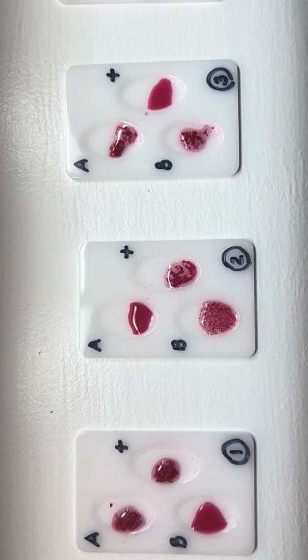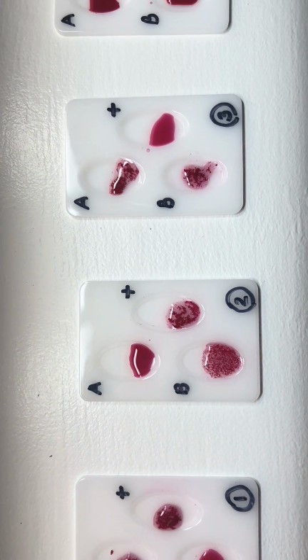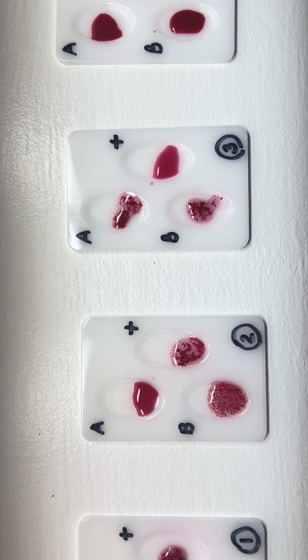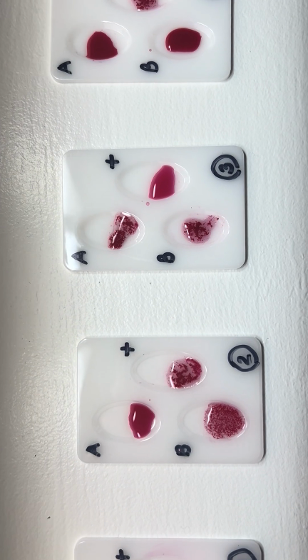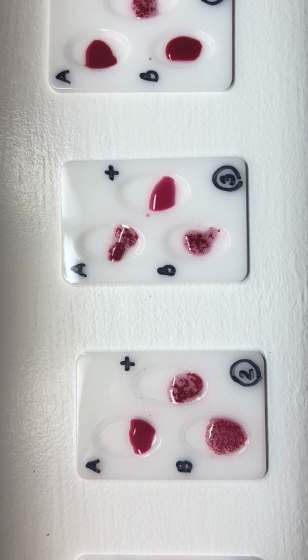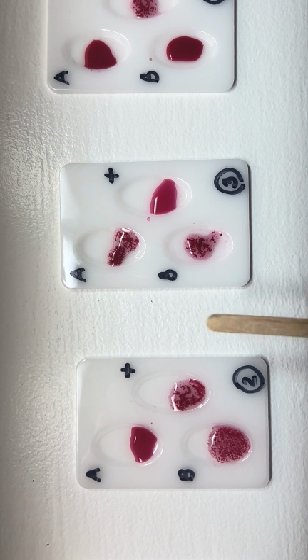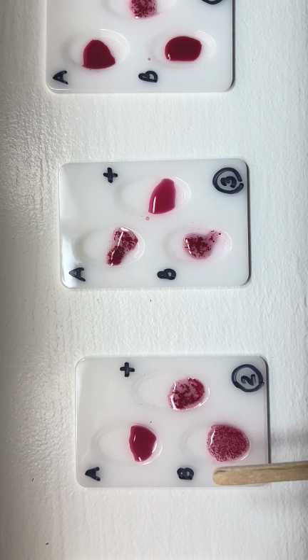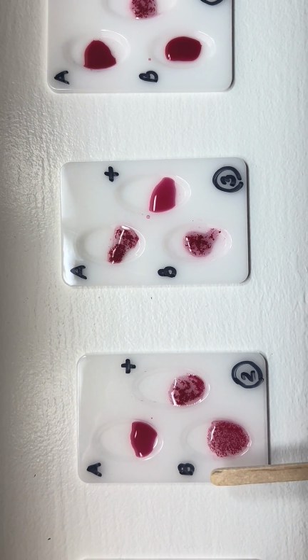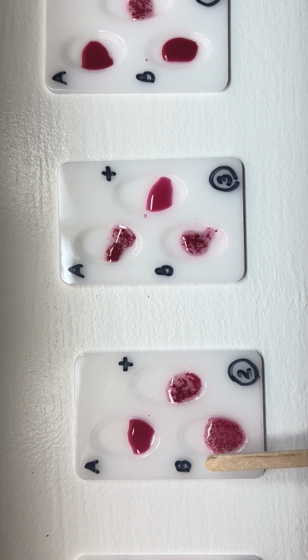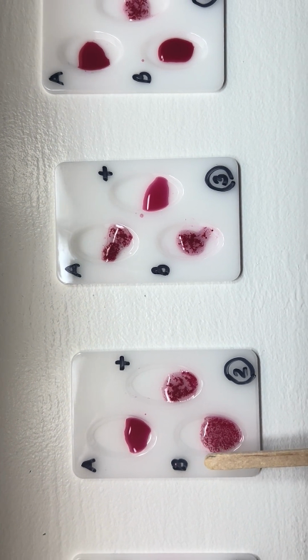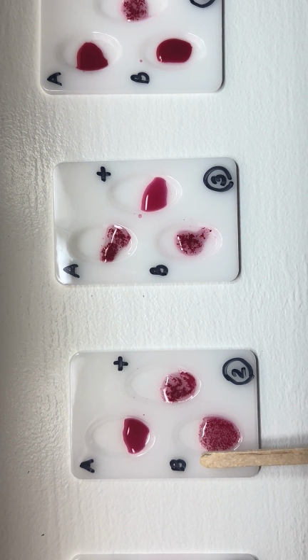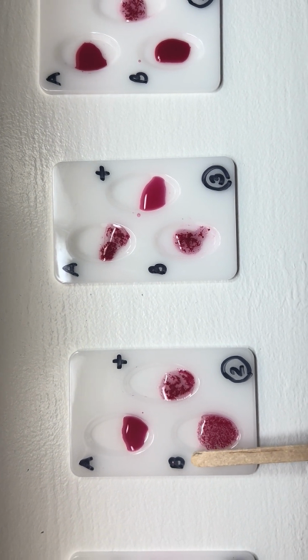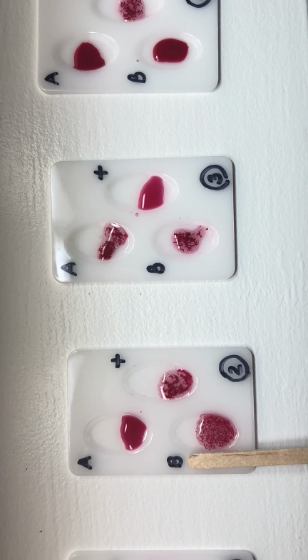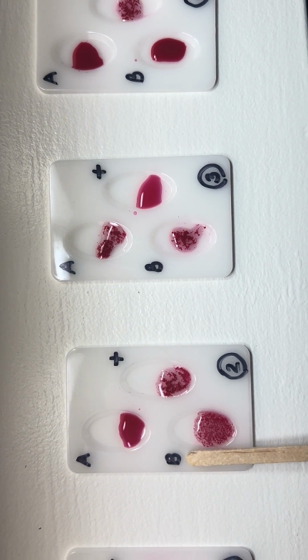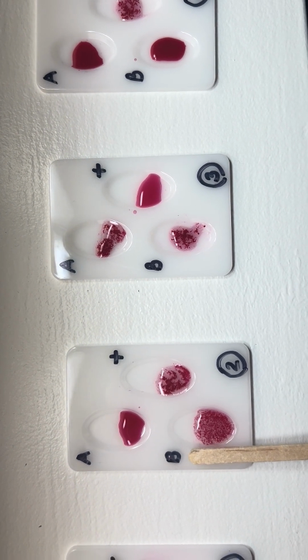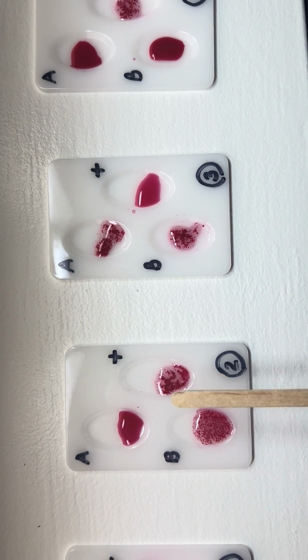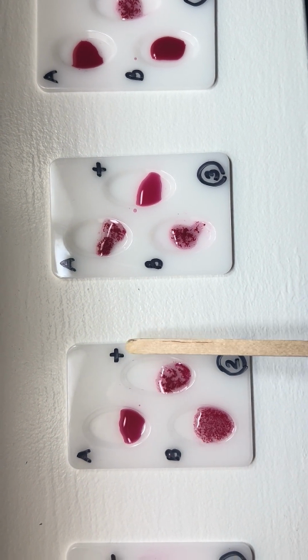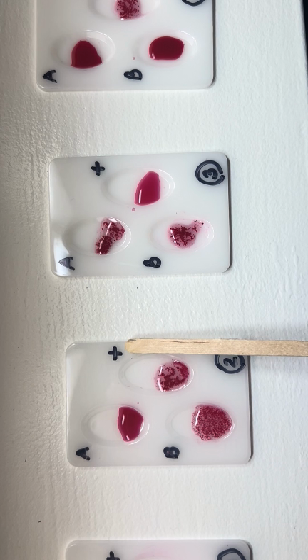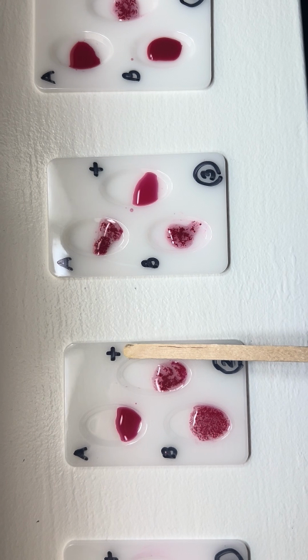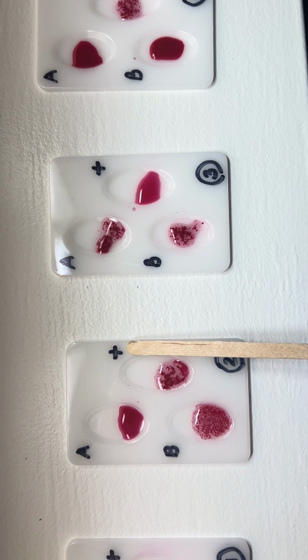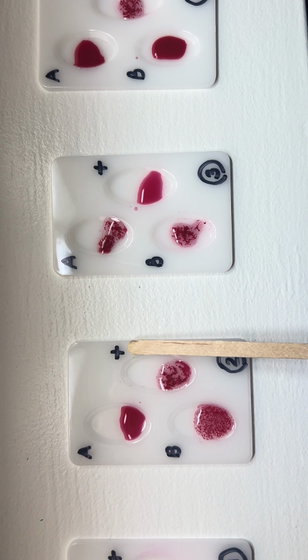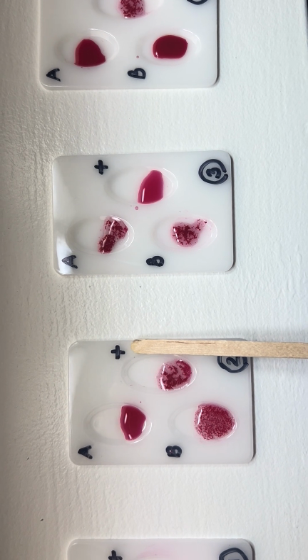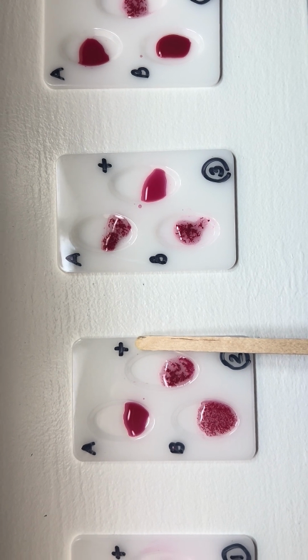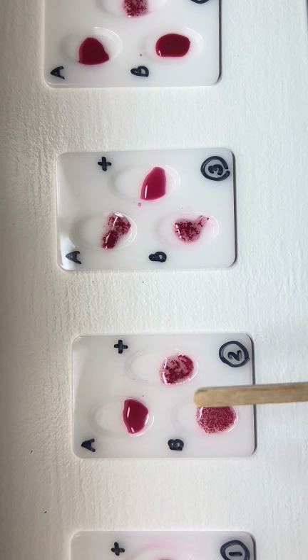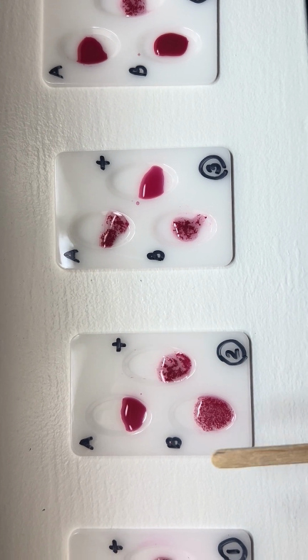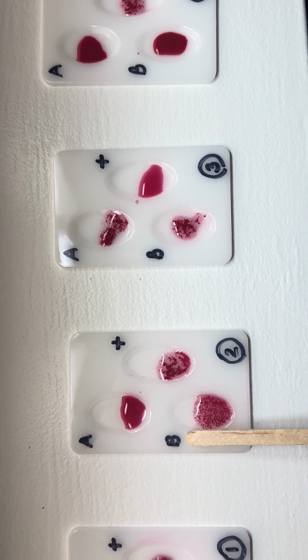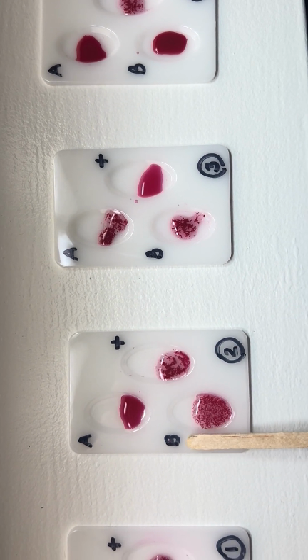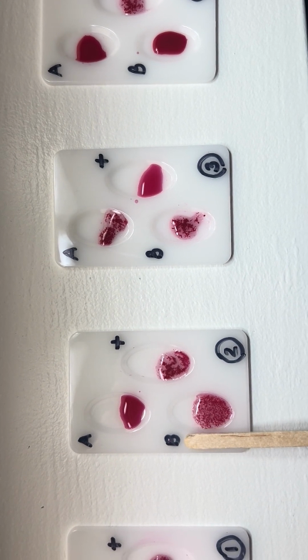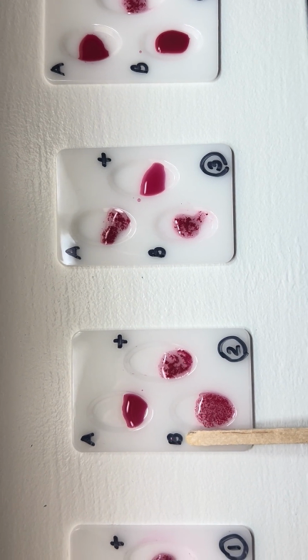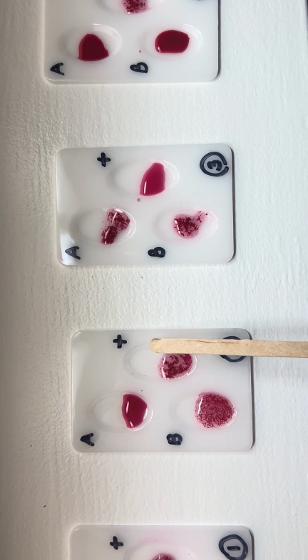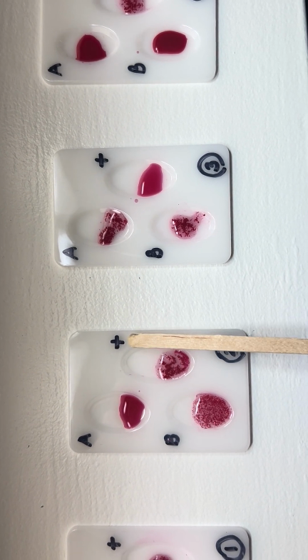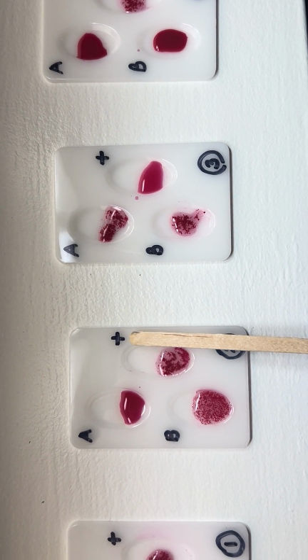In the second tray, we see agglutination in the B and the positive well — therefore this patient is B positive.